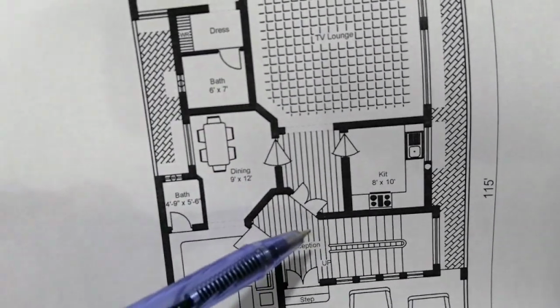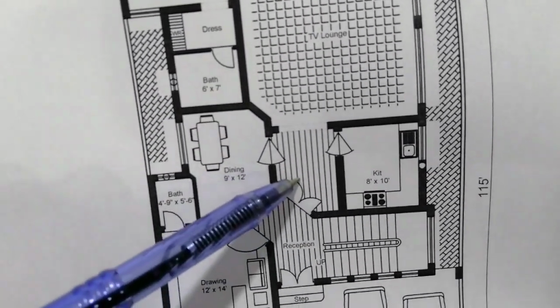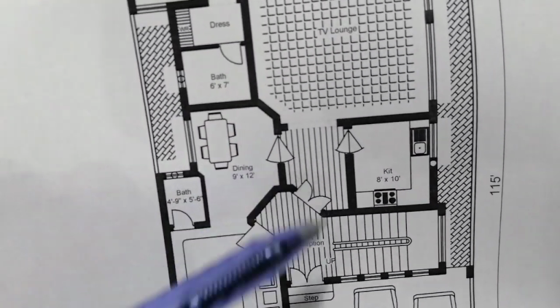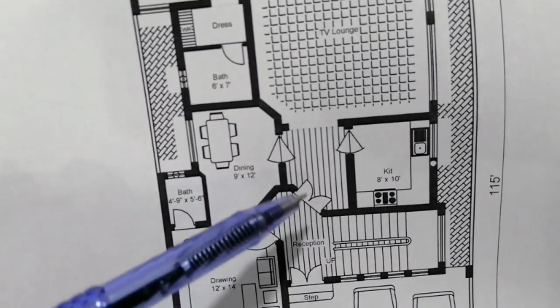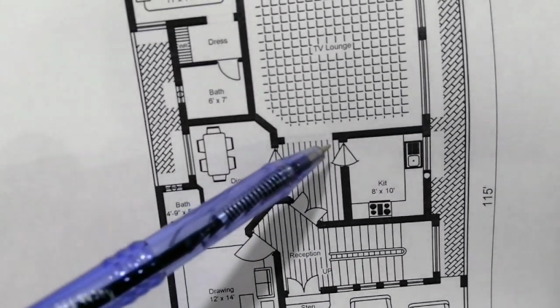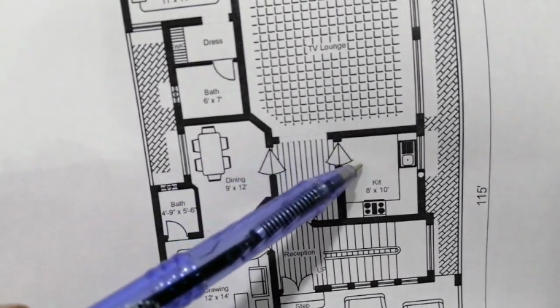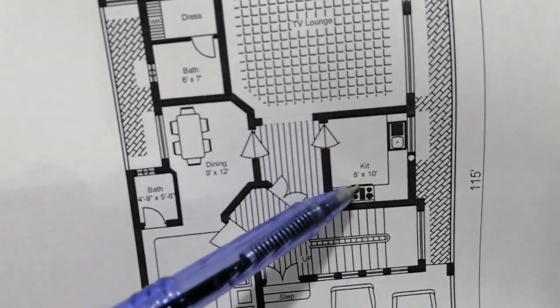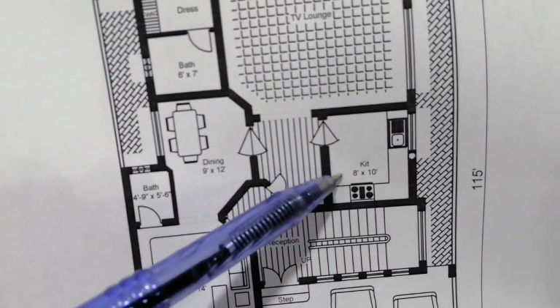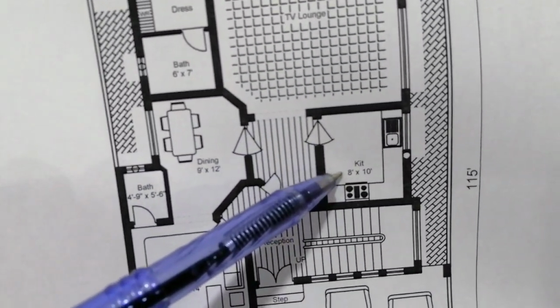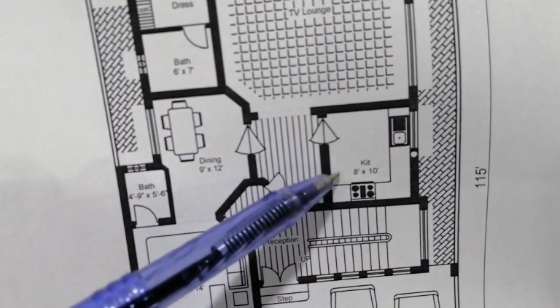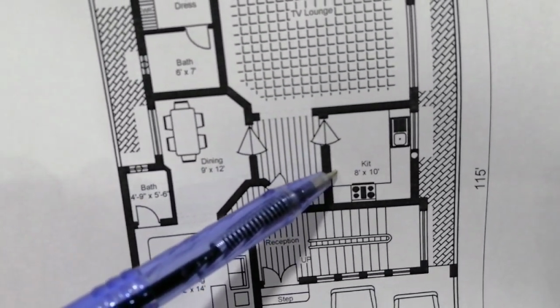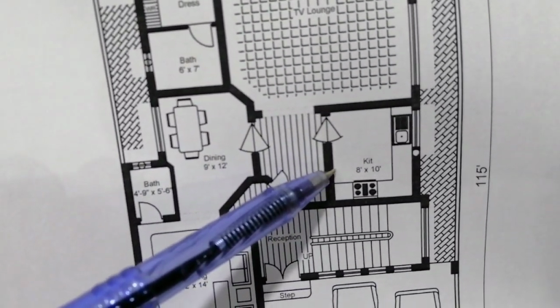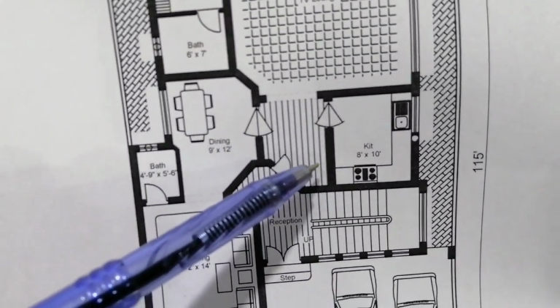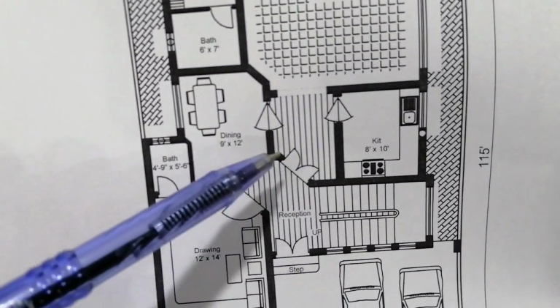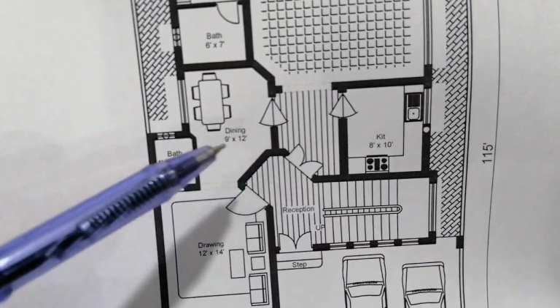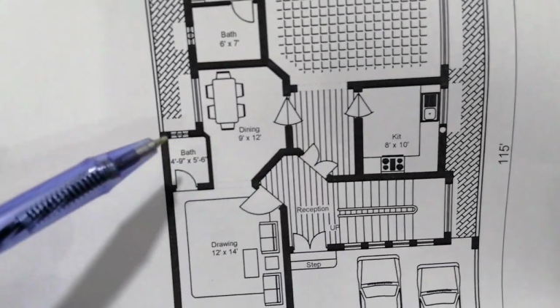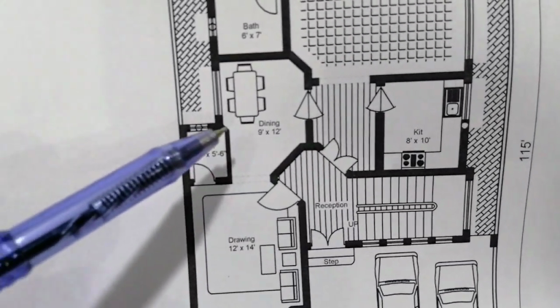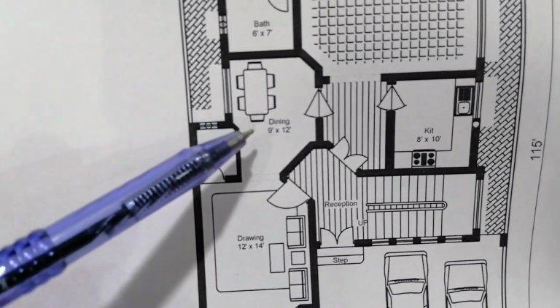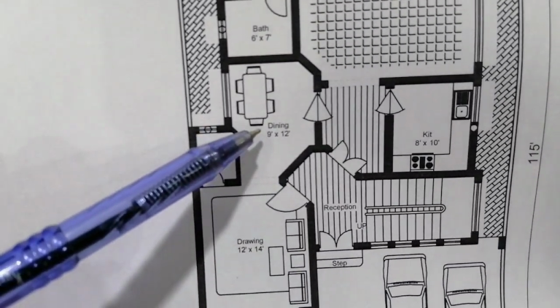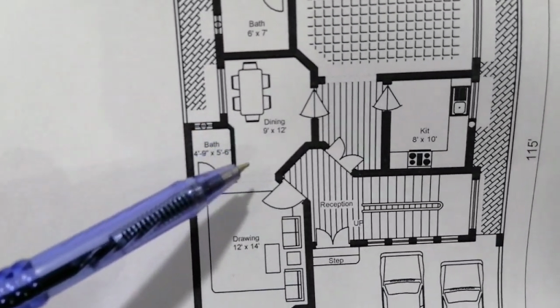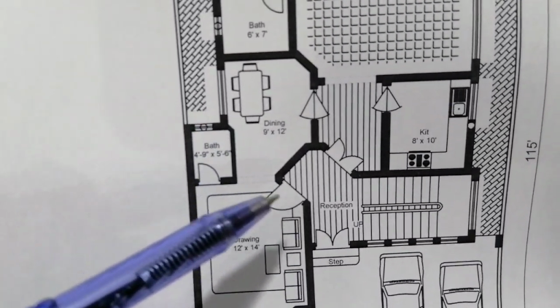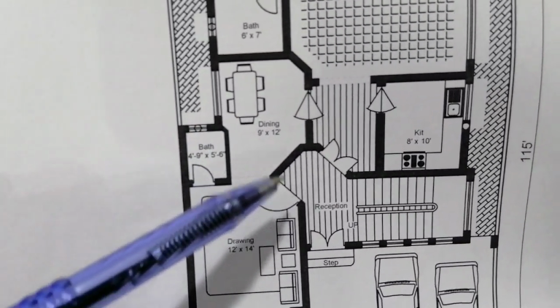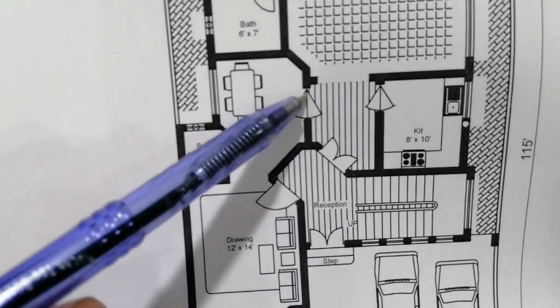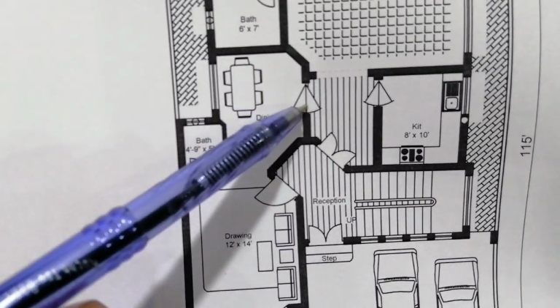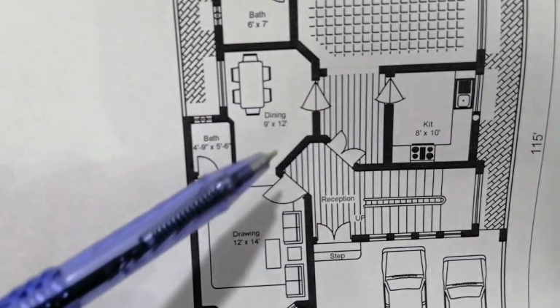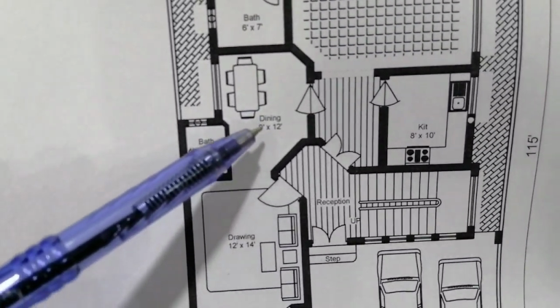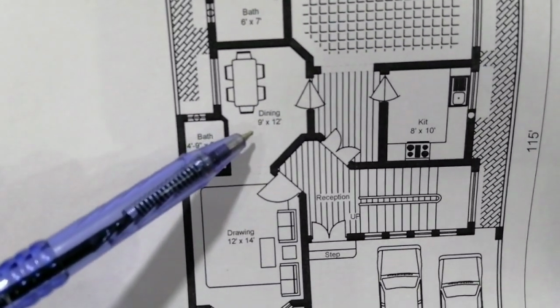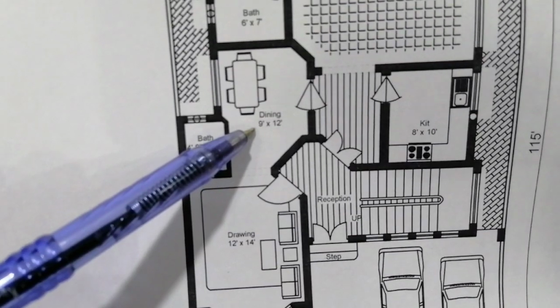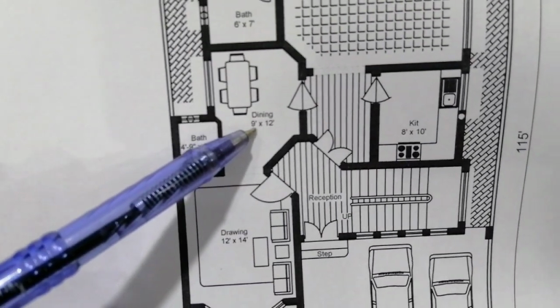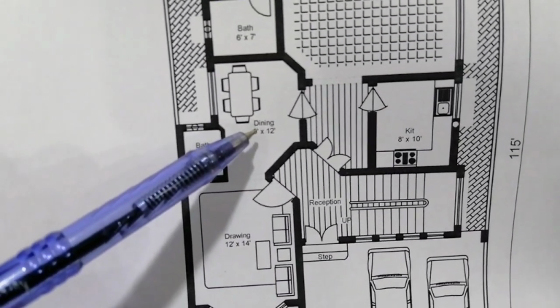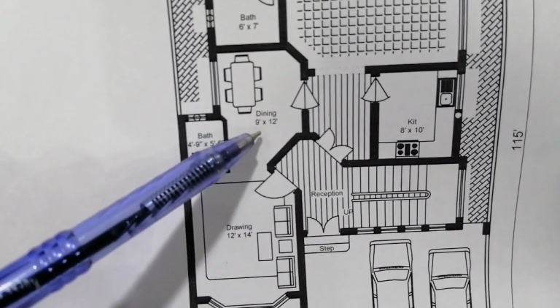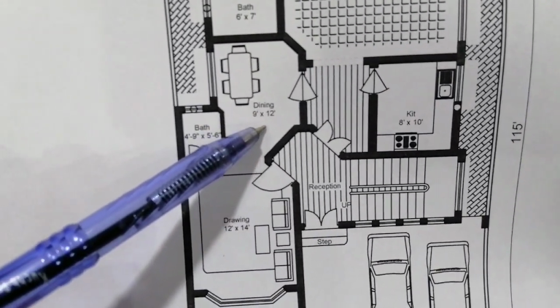This is the TV lounge. You can see the kitchen here, which is 8 by 10 feet. Right here is the dining room, and this is its window — 9 feet by 12 feet.